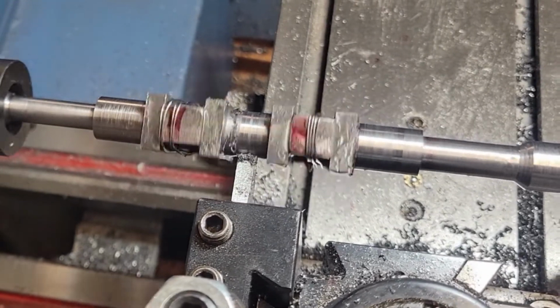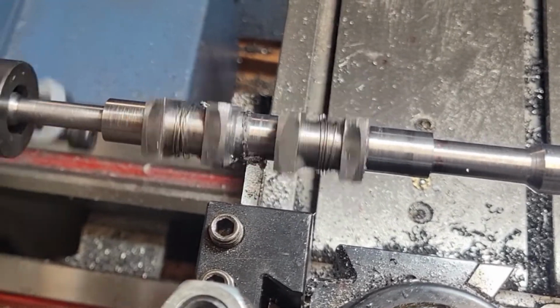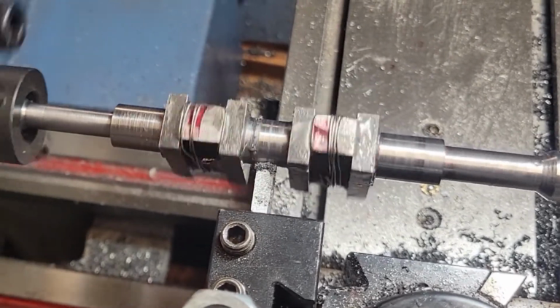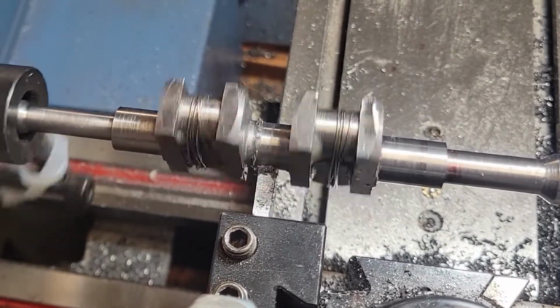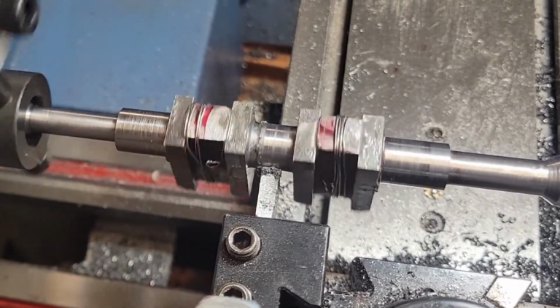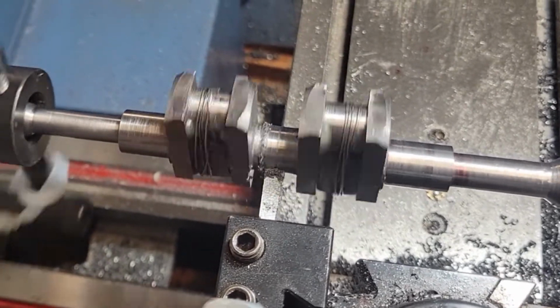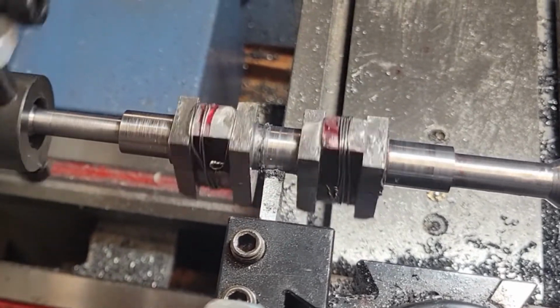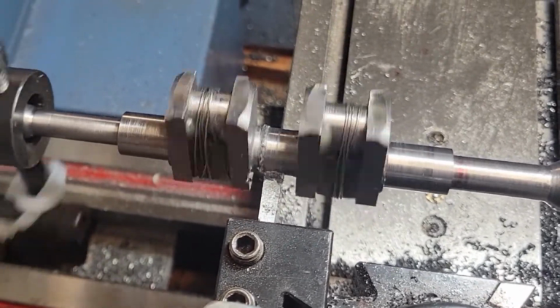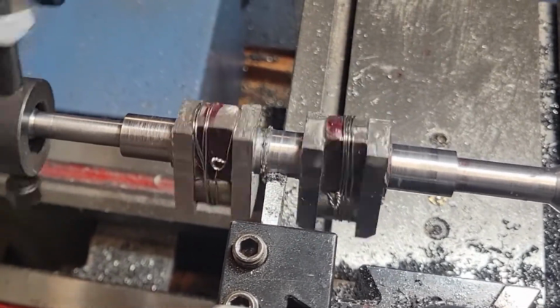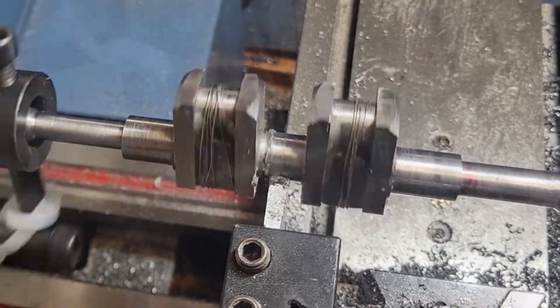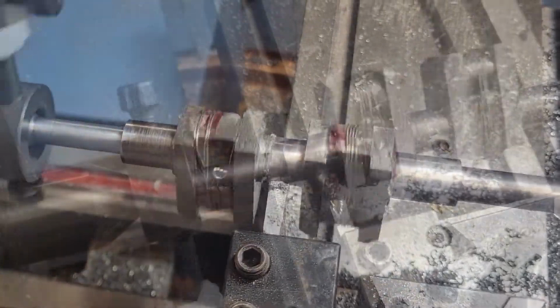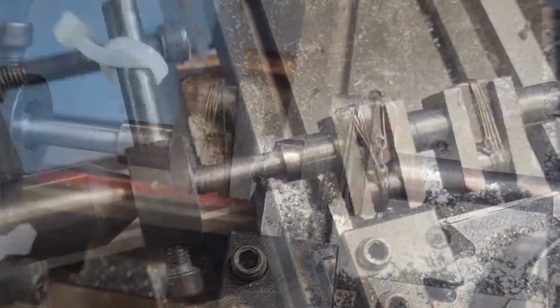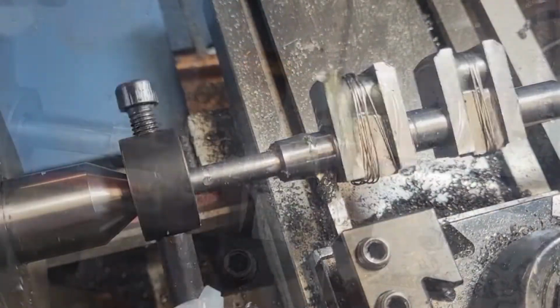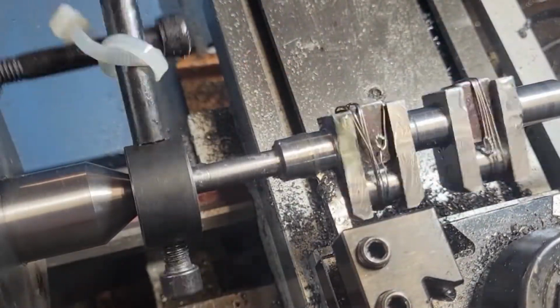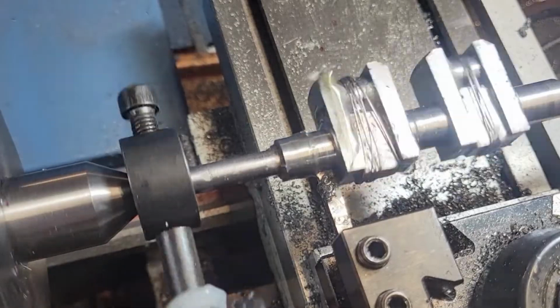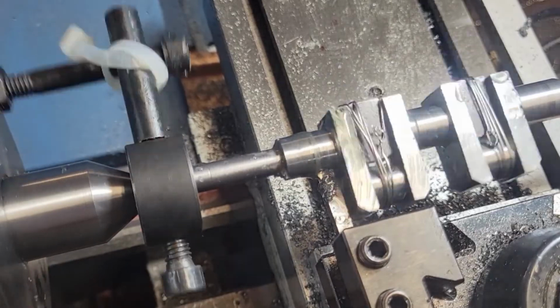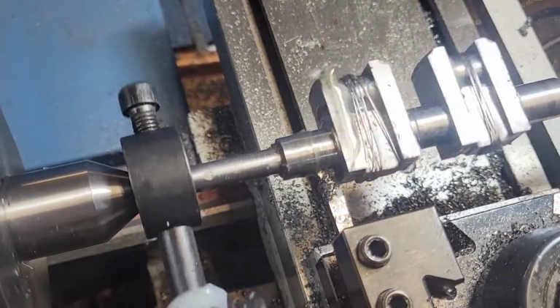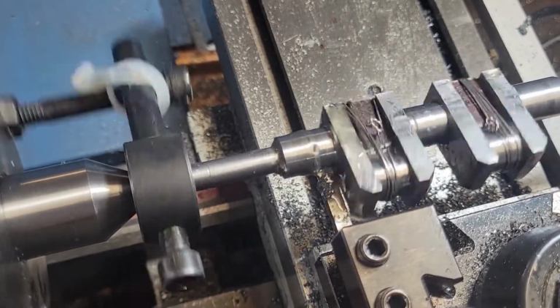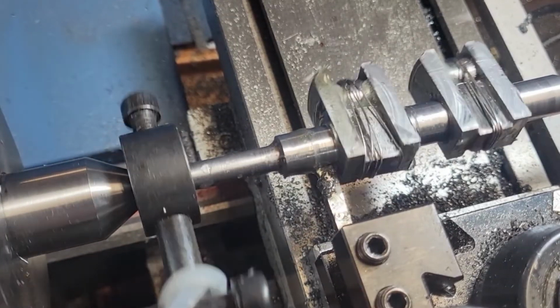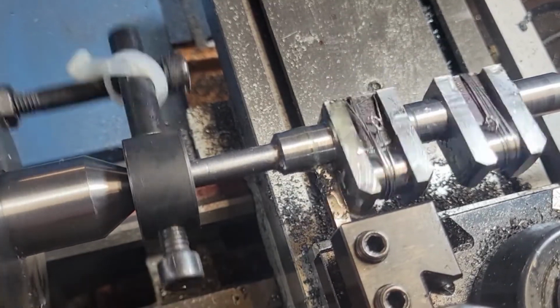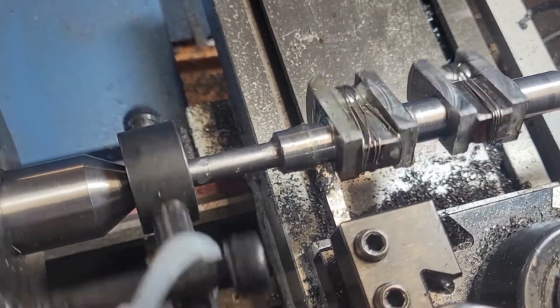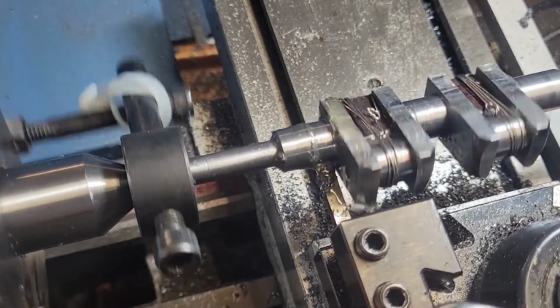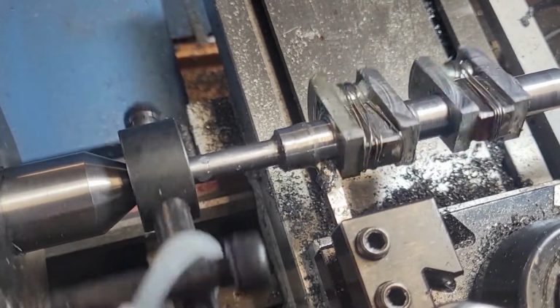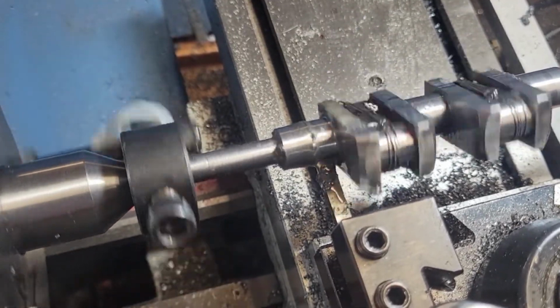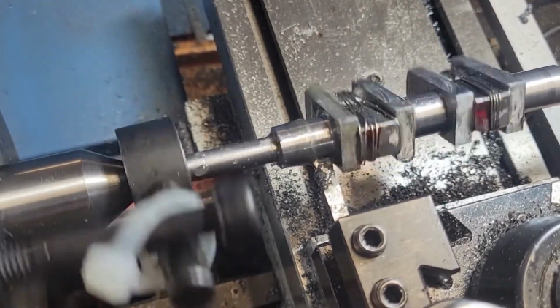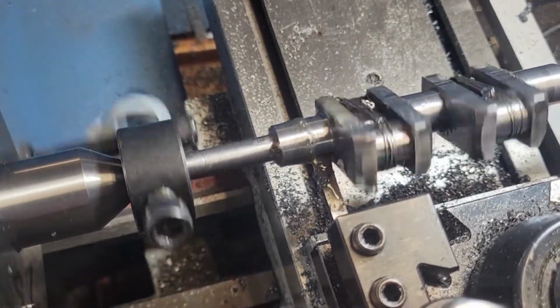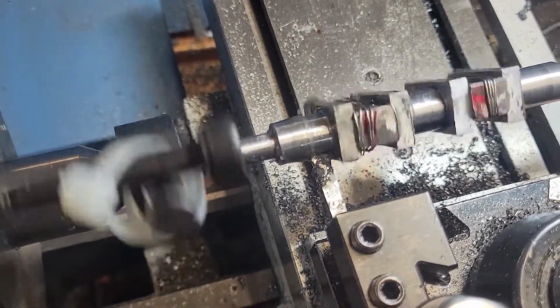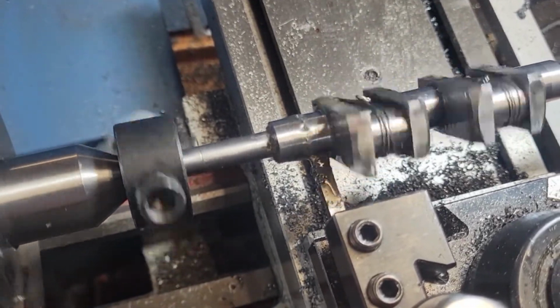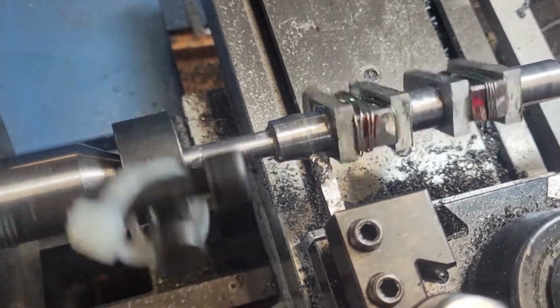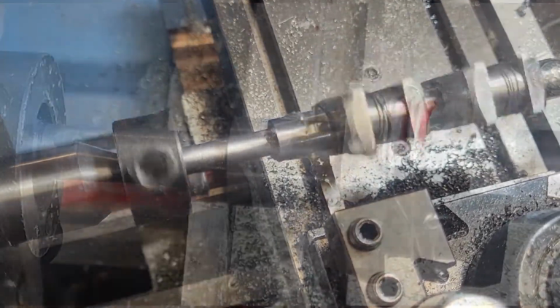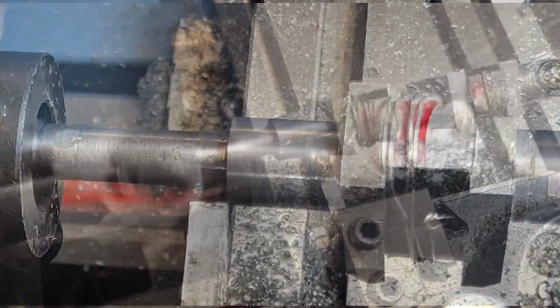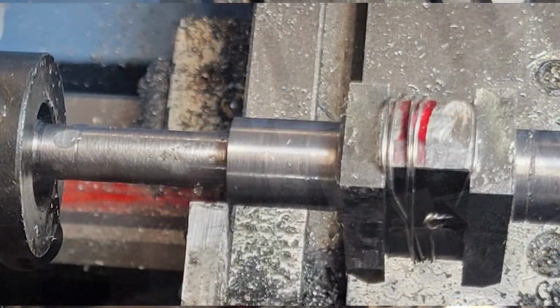We turn the middle bearing journal and the front bearing journal in the same way. What's important is that we're doing all three of them in the same setup.